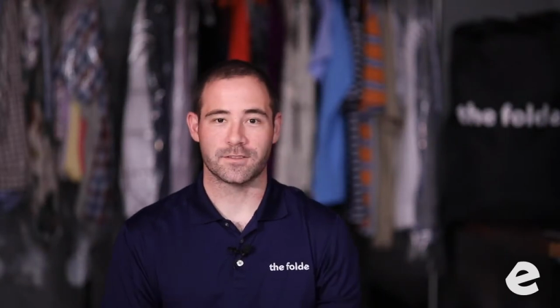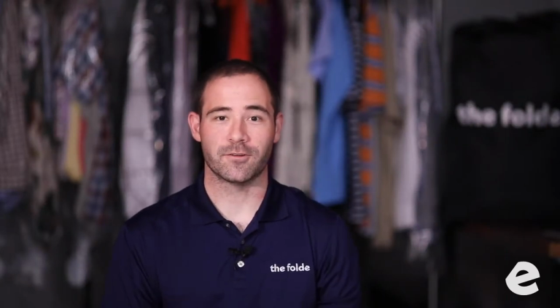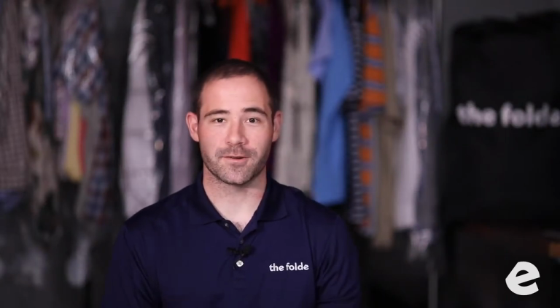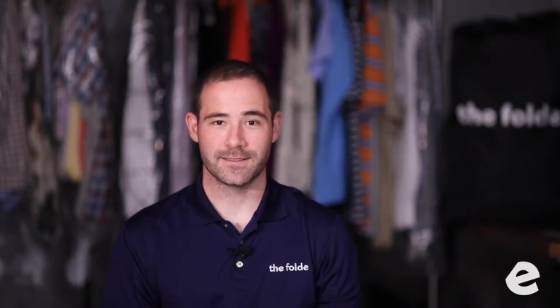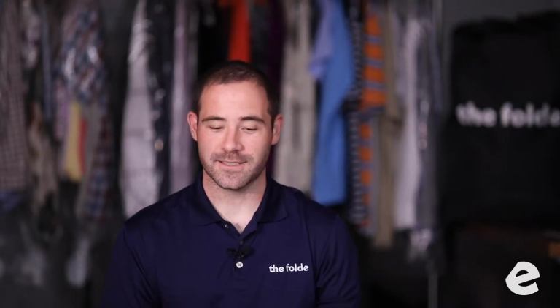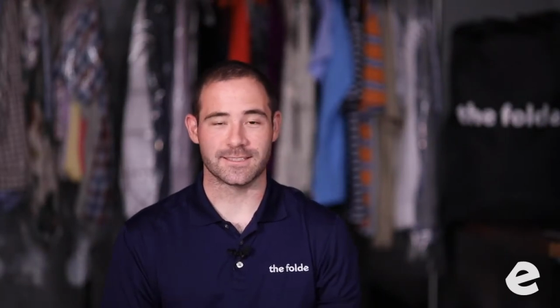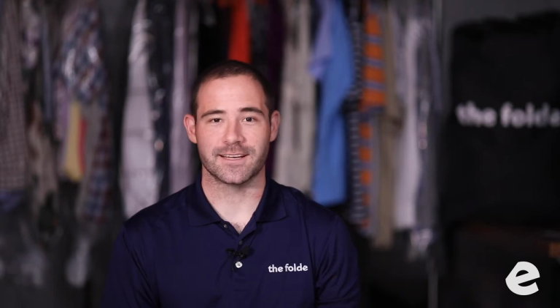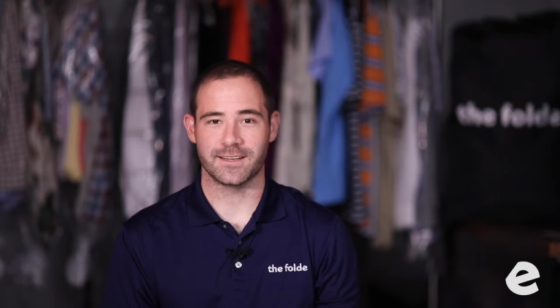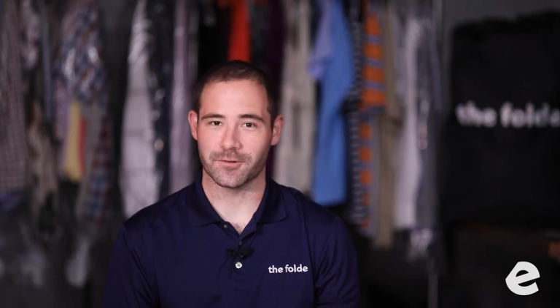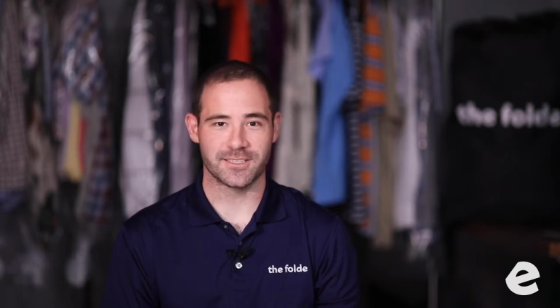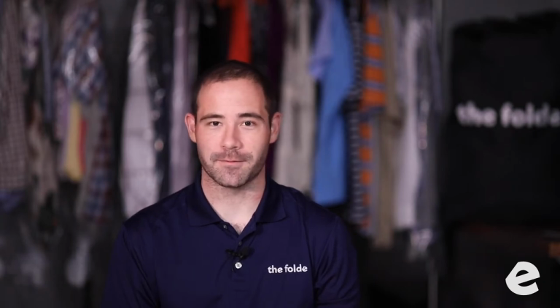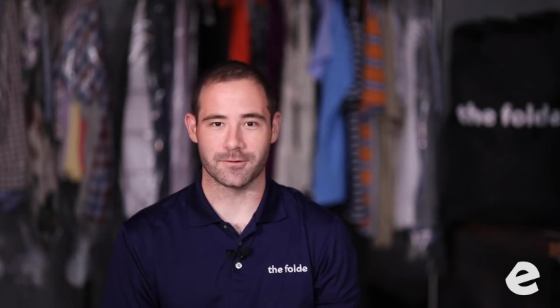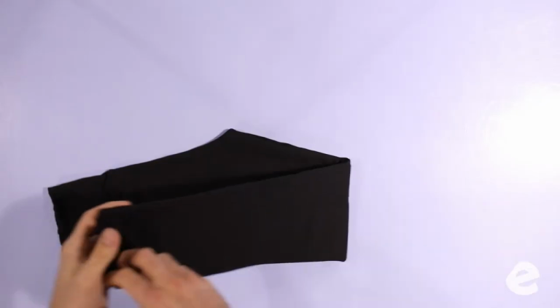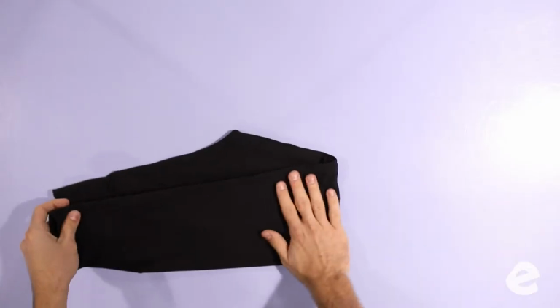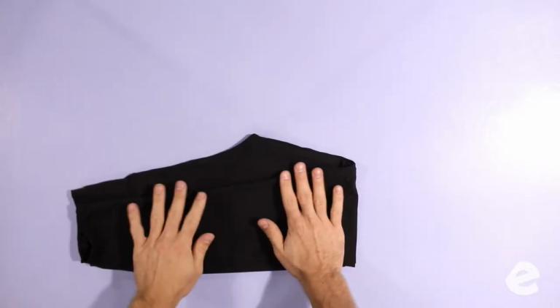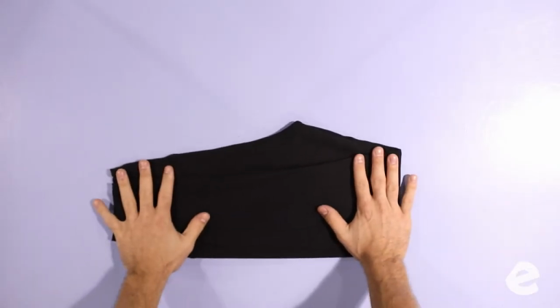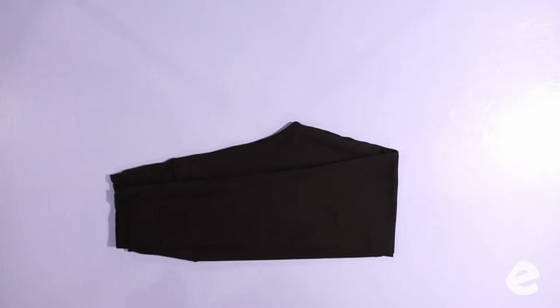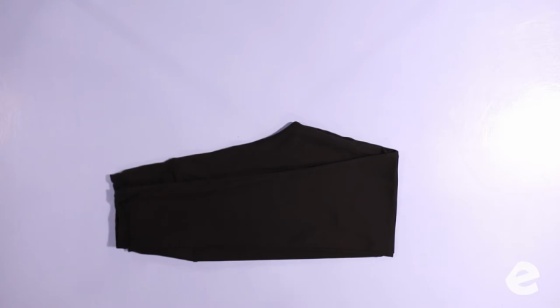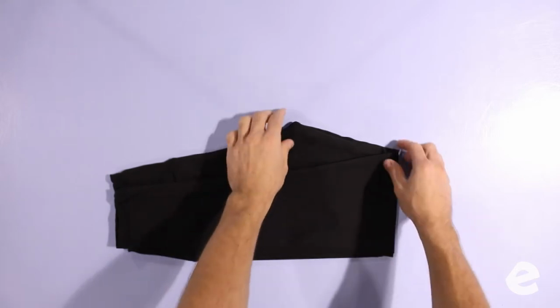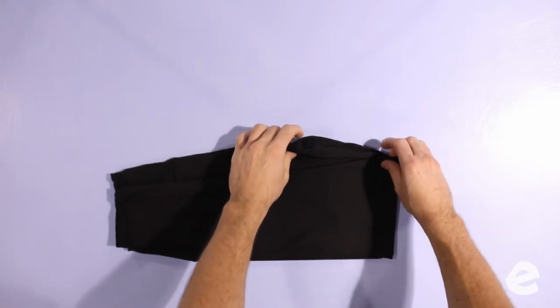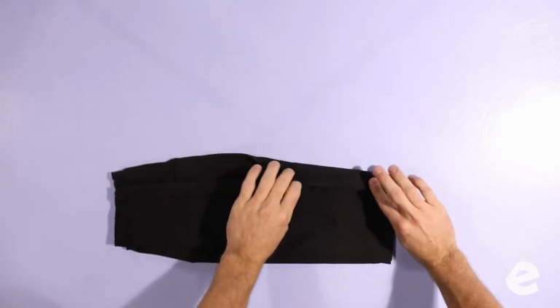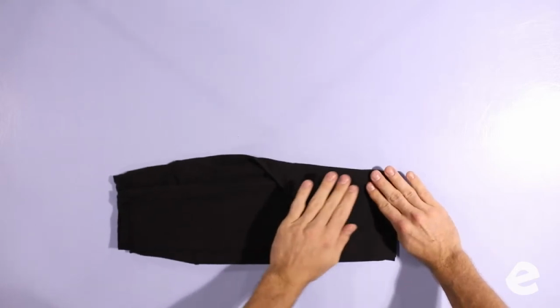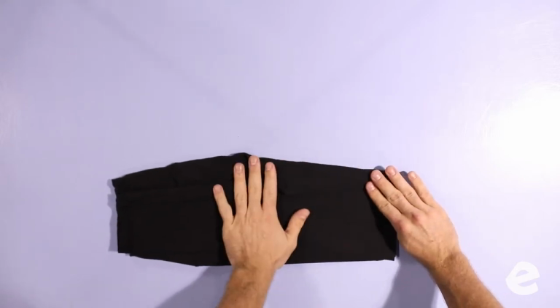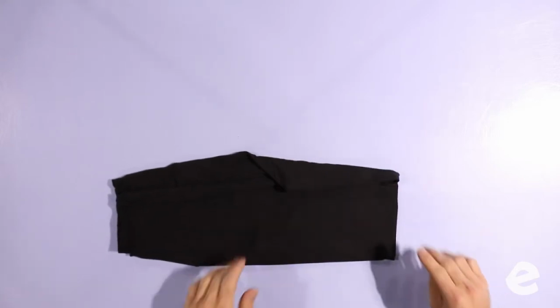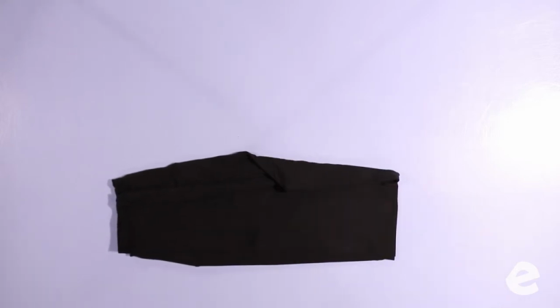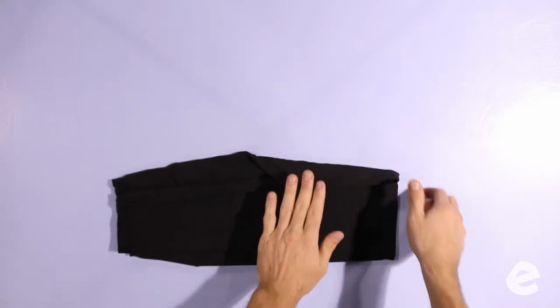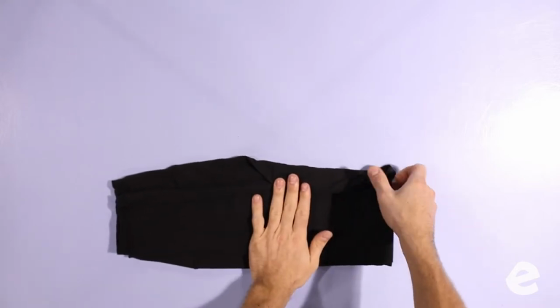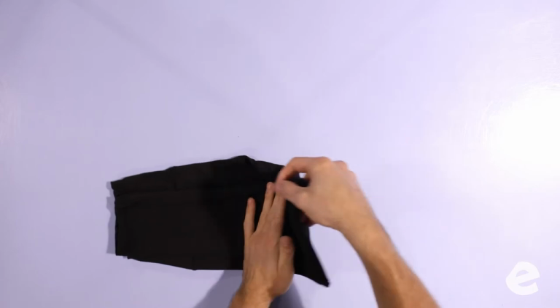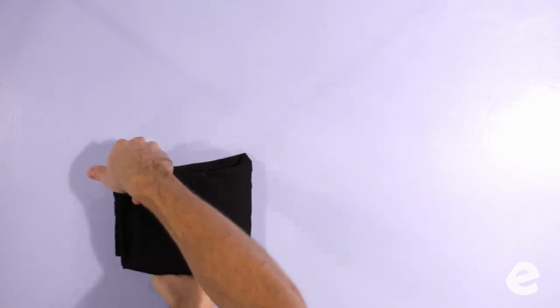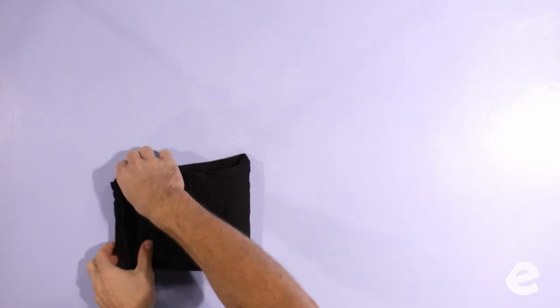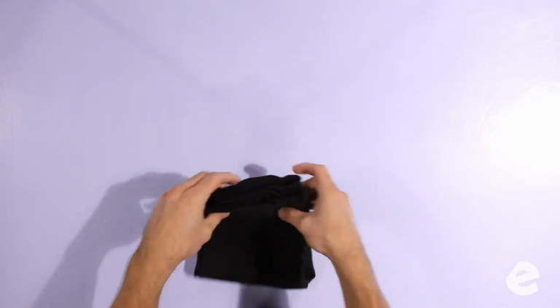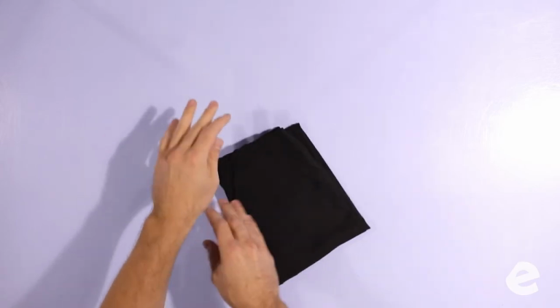So now we're folding some yoga pants. It's the exact same technique as we used for jeans and pajama pants — everything that's a long pant gets folded this way. We see a lot of yoga pants. Once to the top, fold in the crotch seam, and once to the top again.